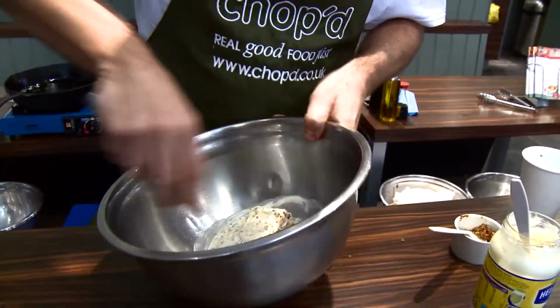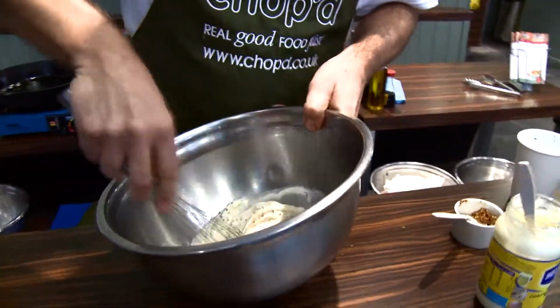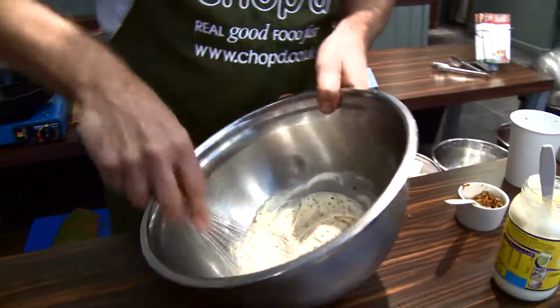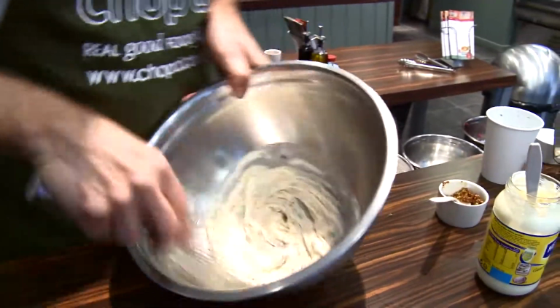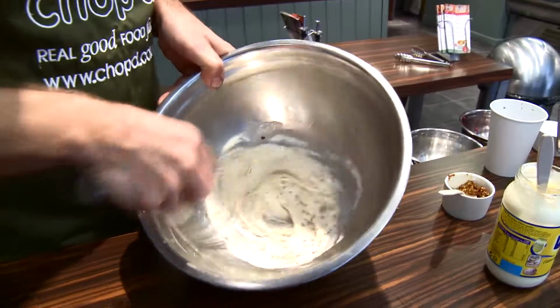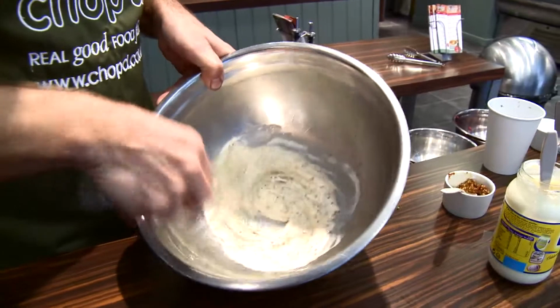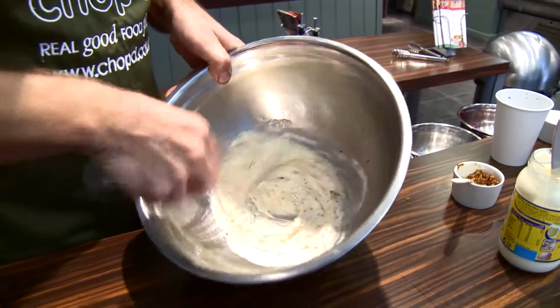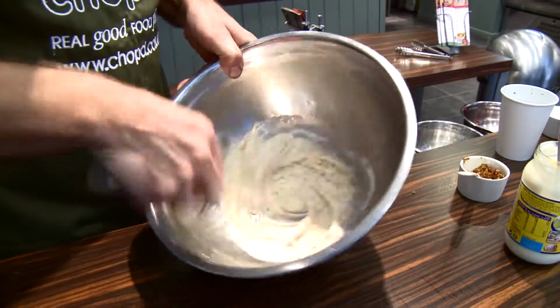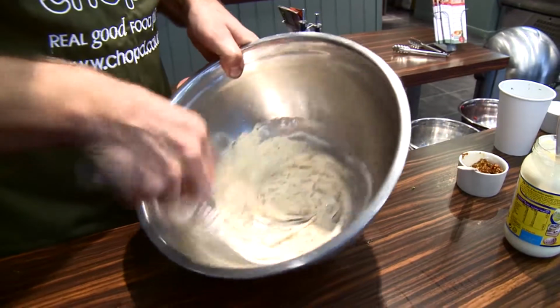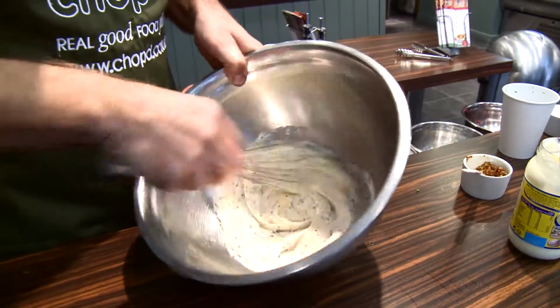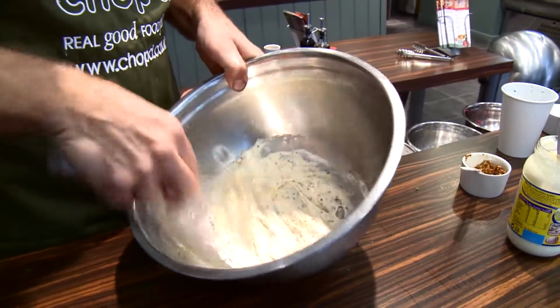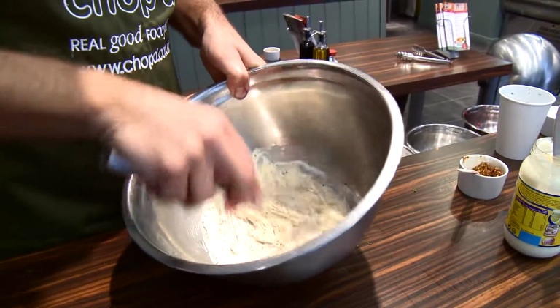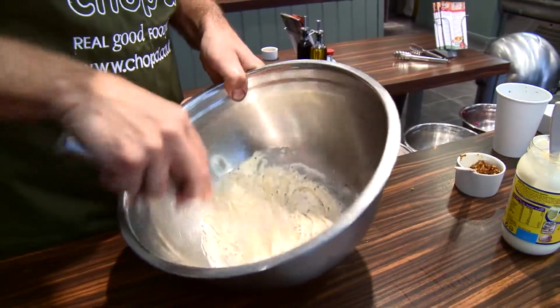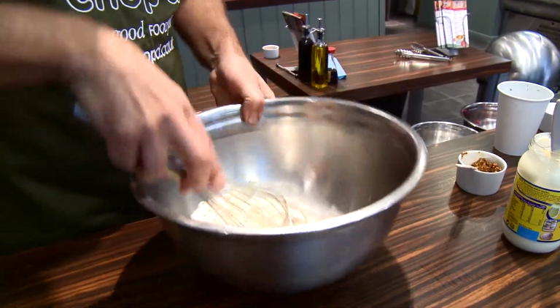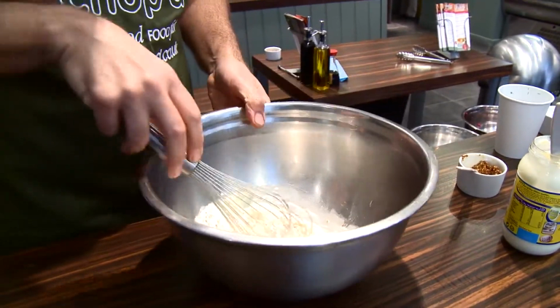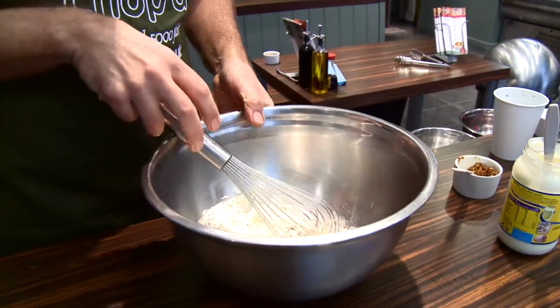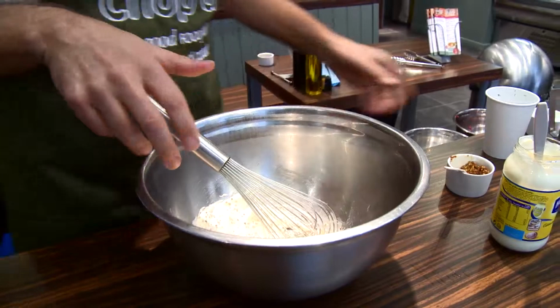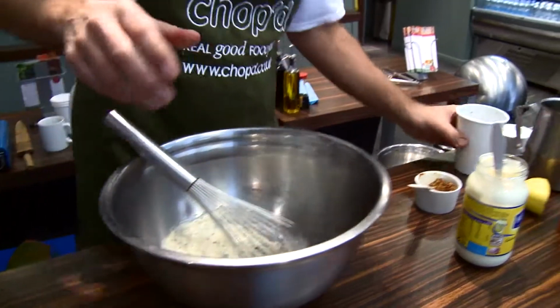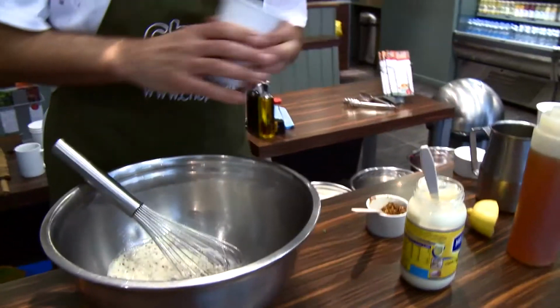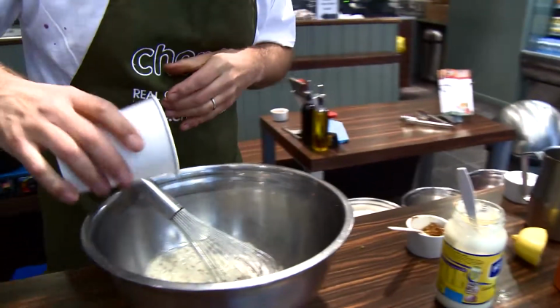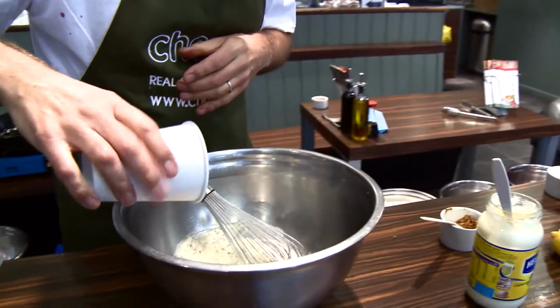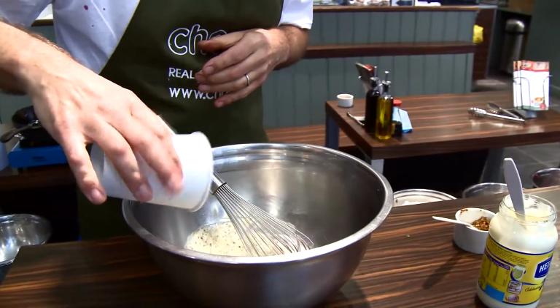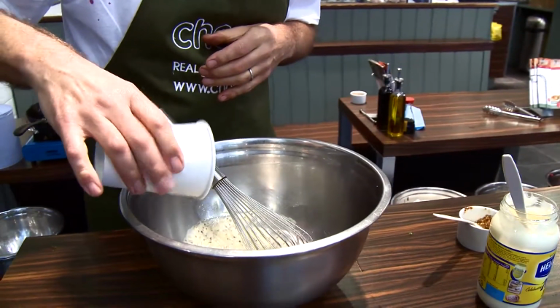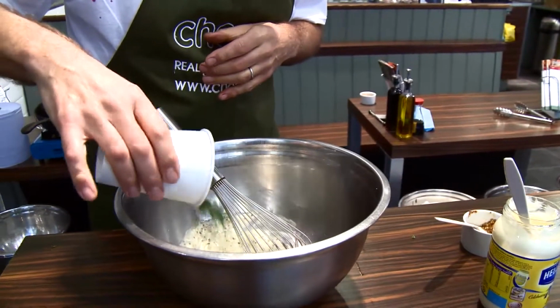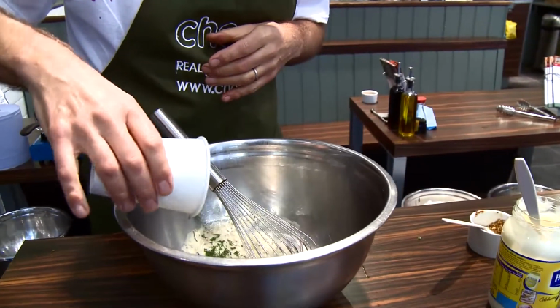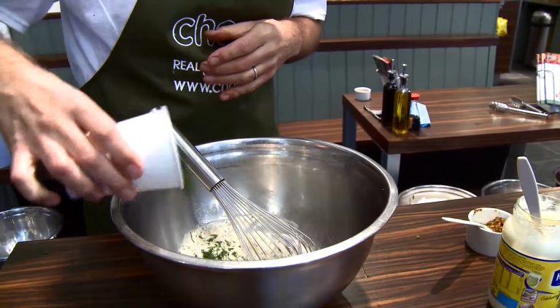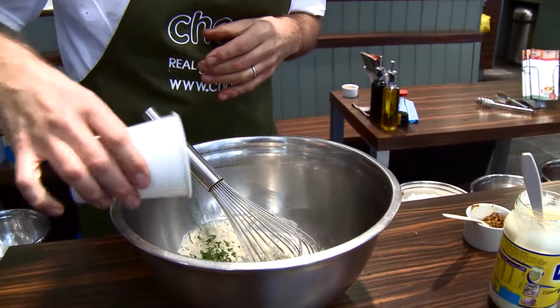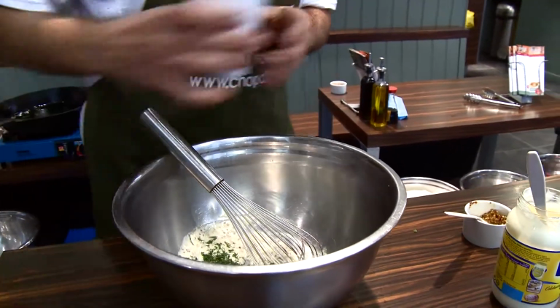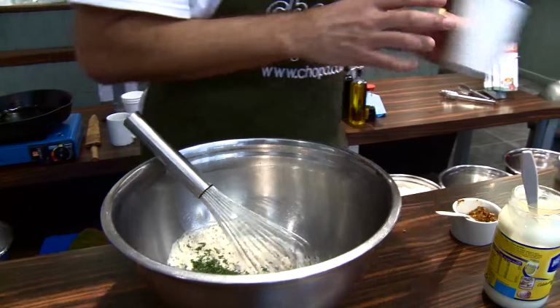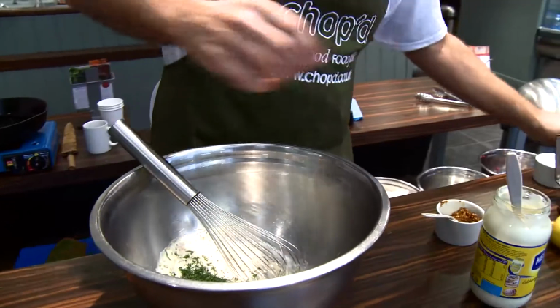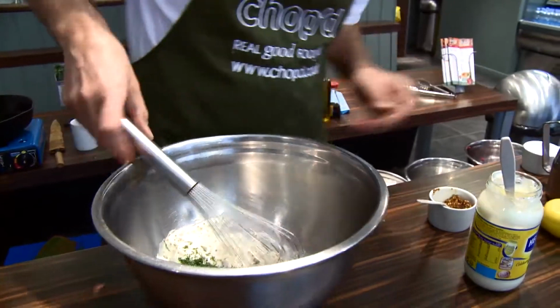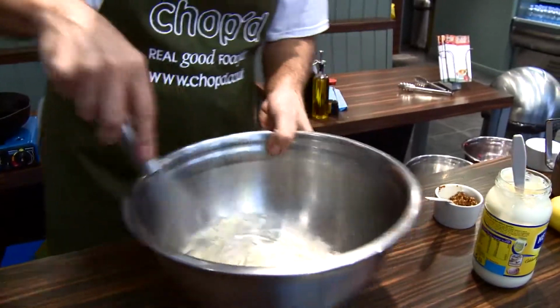That's the base of your dressing, and that's obviously quite thick at the moment. In that we put some chopped dill. Dill, as you can see, is quite a big part of this dish — it's kind of in everything we do.